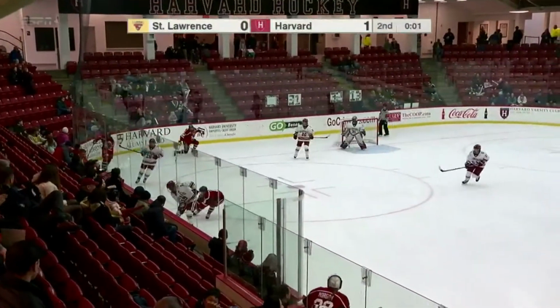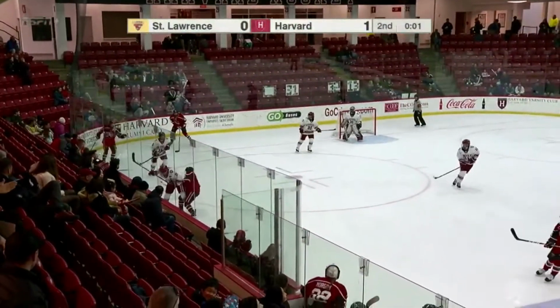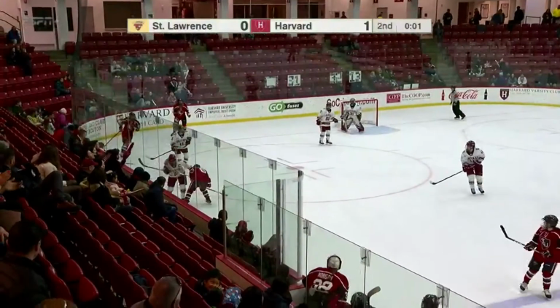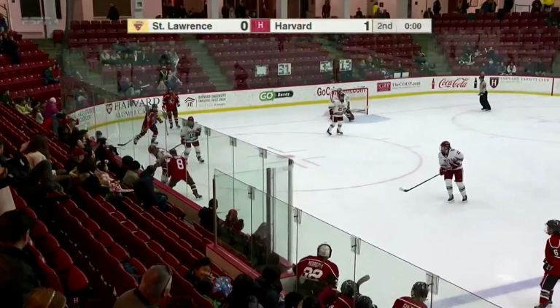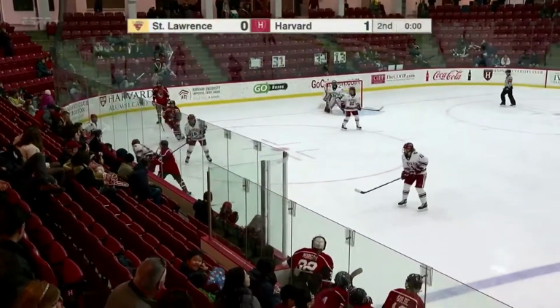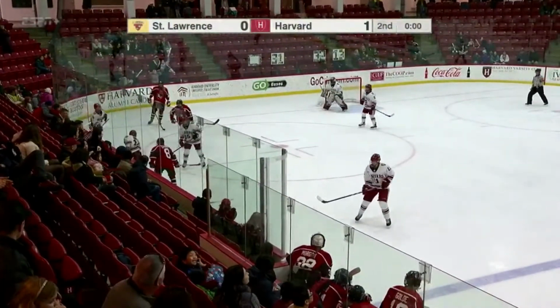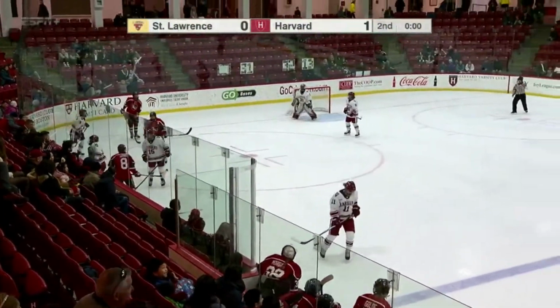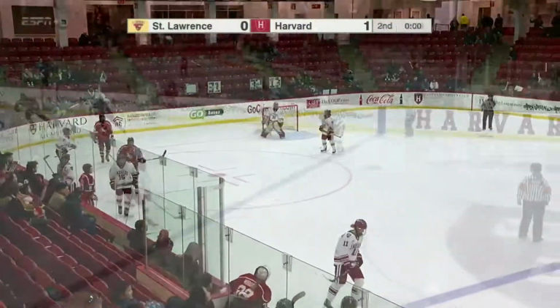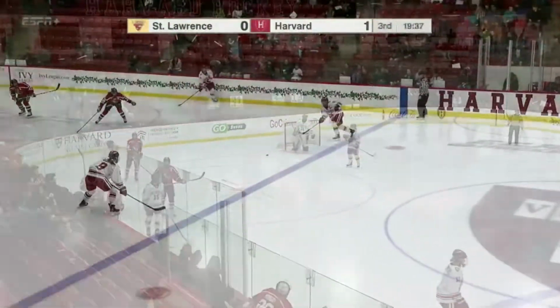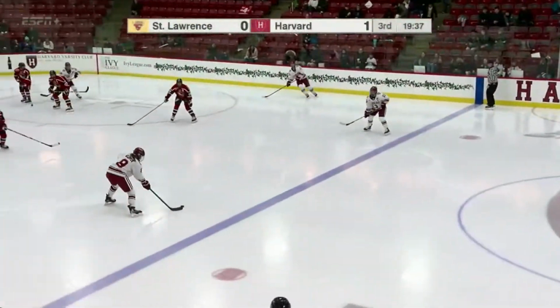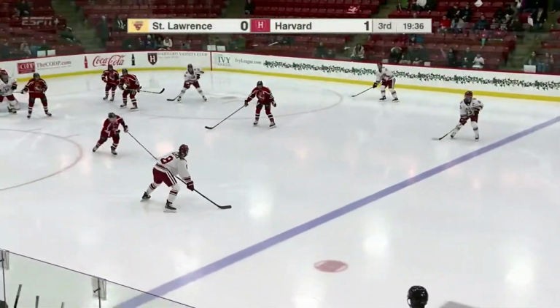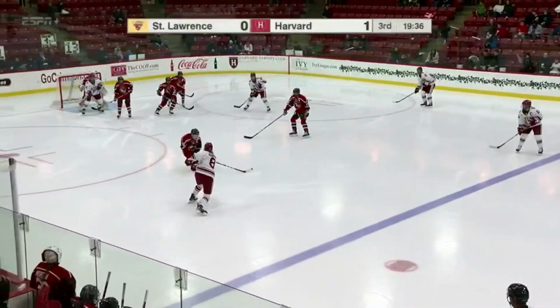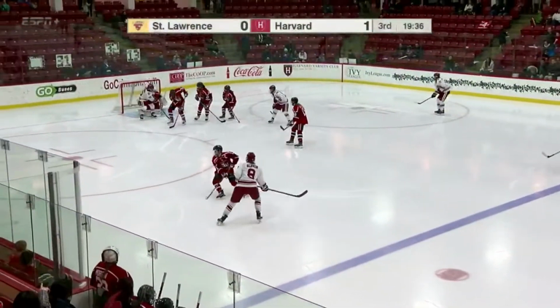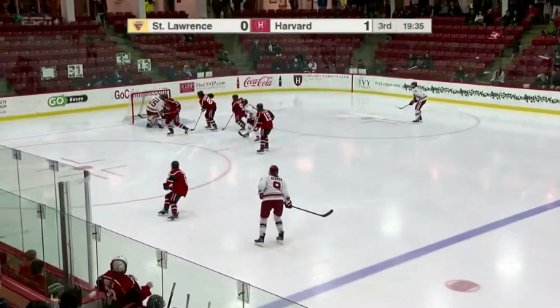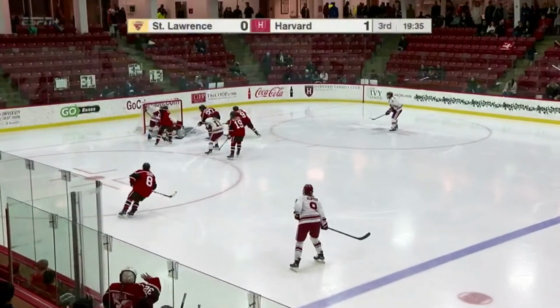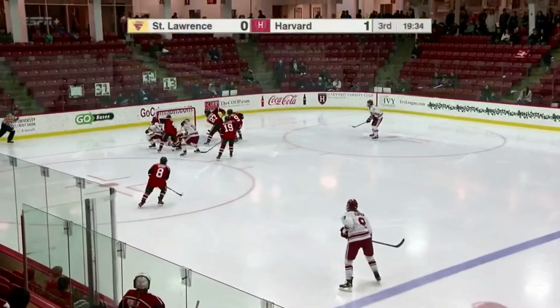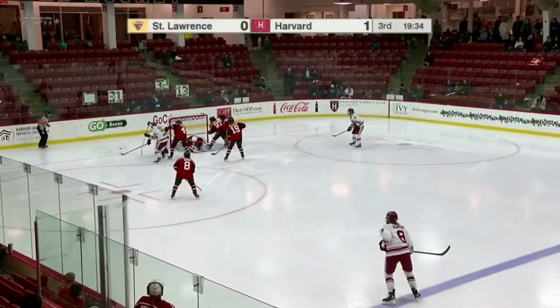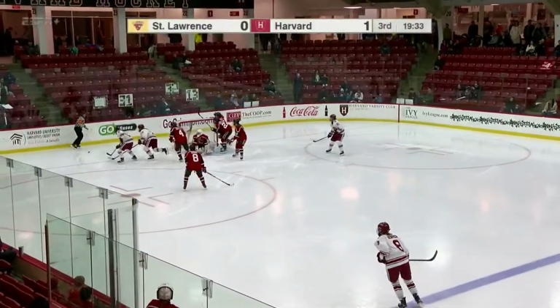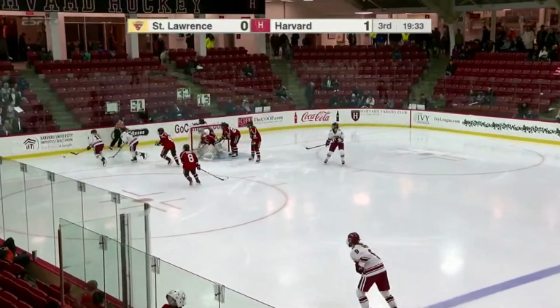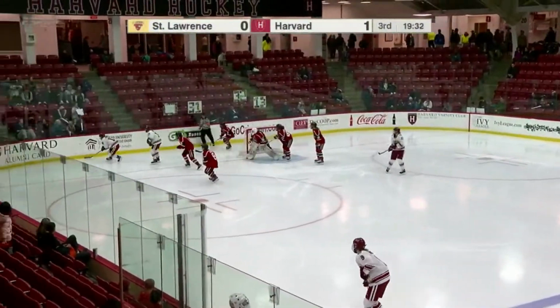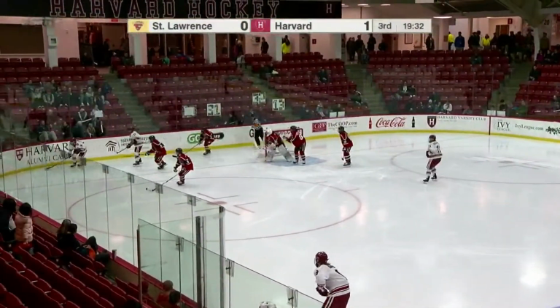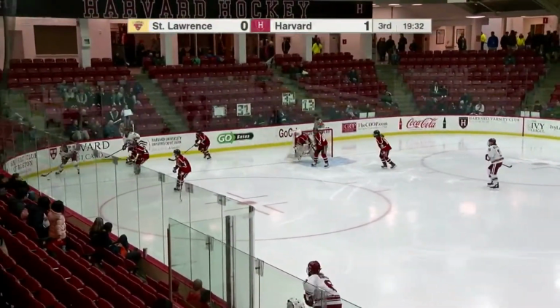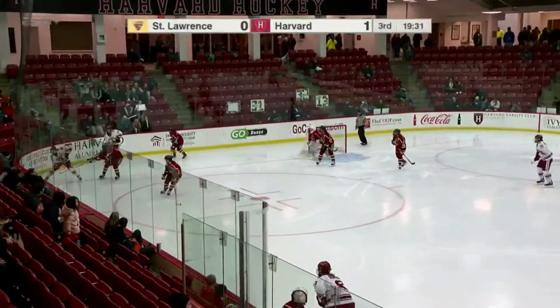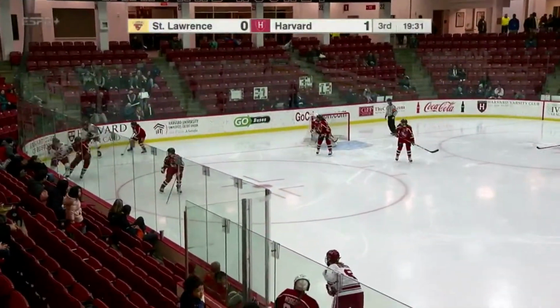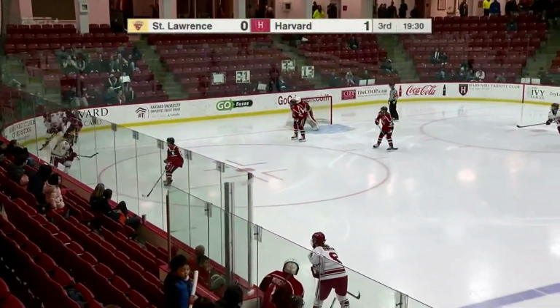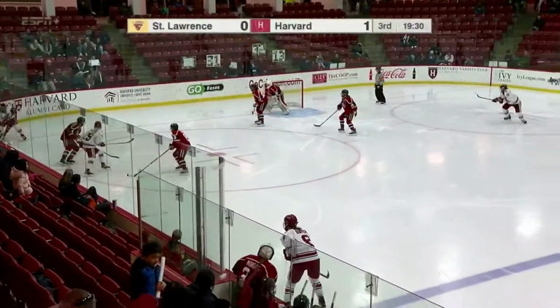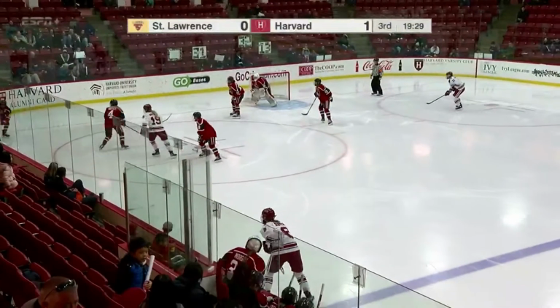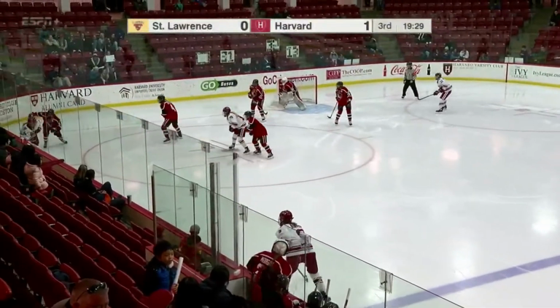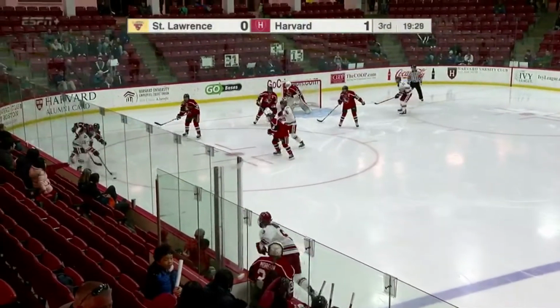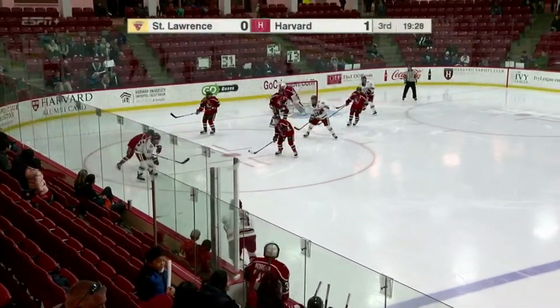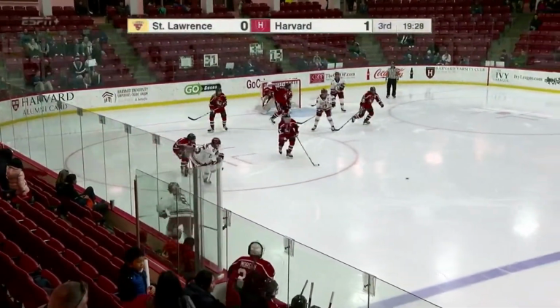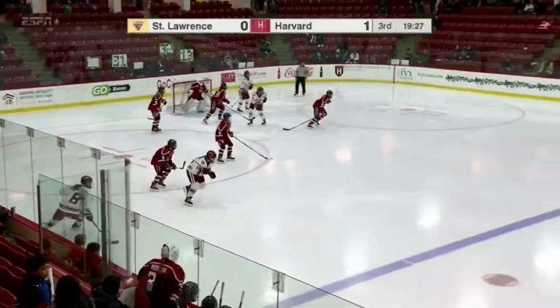Dangerous moments there for Harvard at the end of the second period. But that doesn't mean a whole lot if you get a lucky bounce the other way — a couple of lucky bounces there and it makes it all the way through. Rainville with a big save on the right pad, she shut down Cat Hughes.